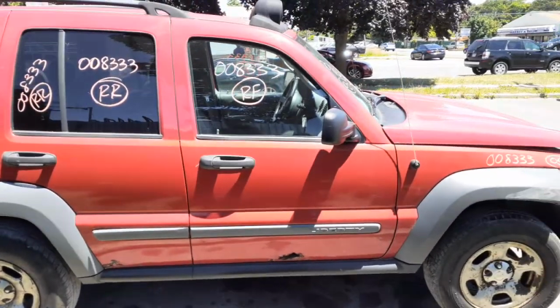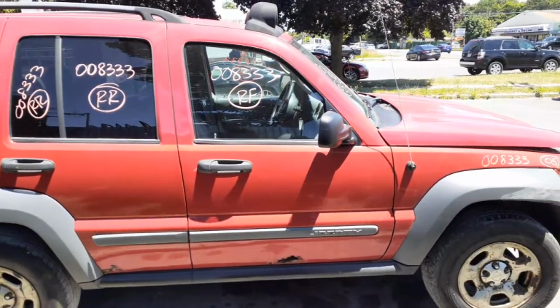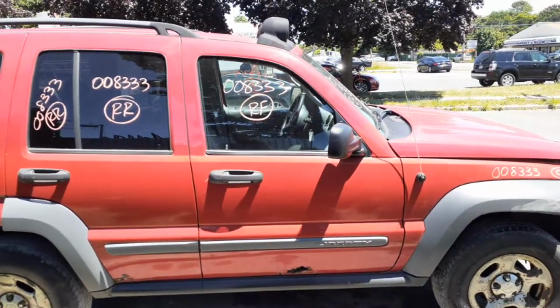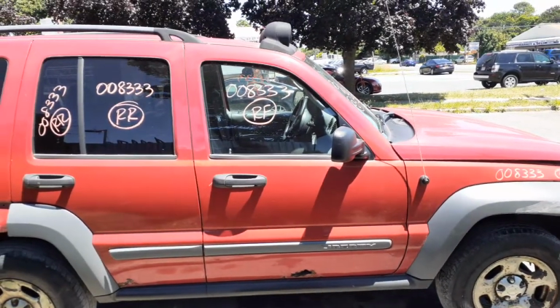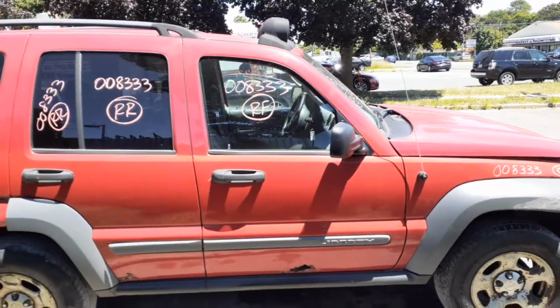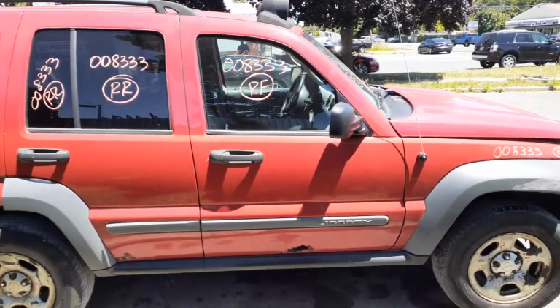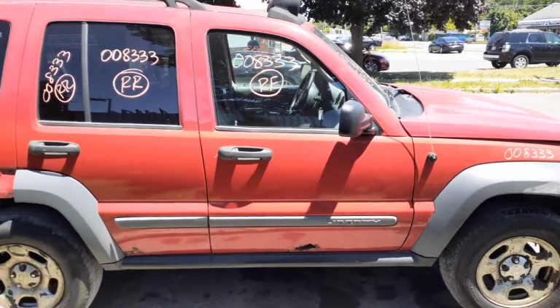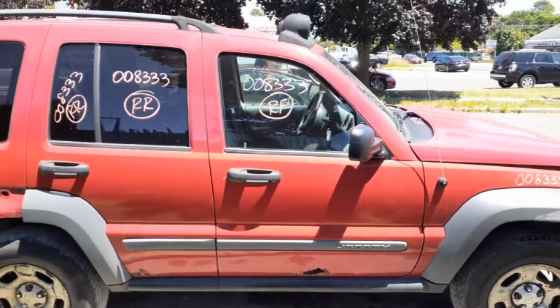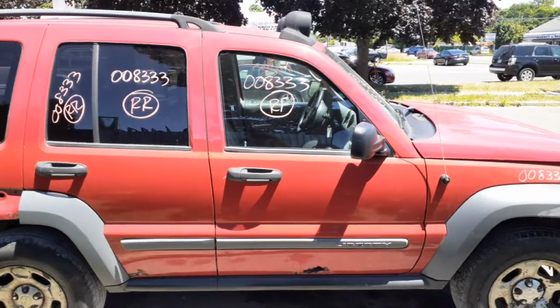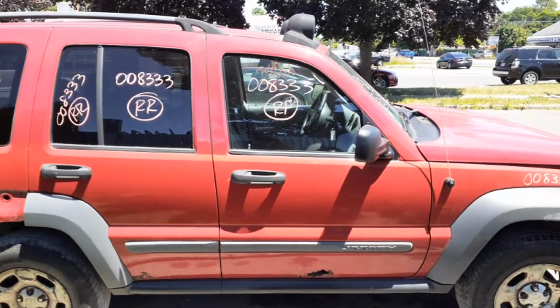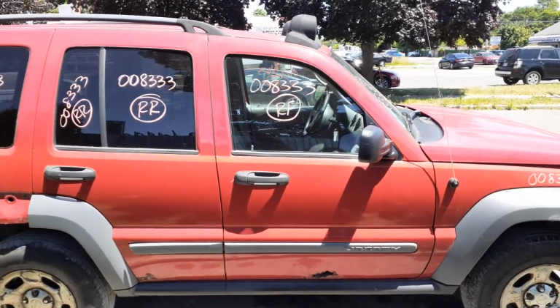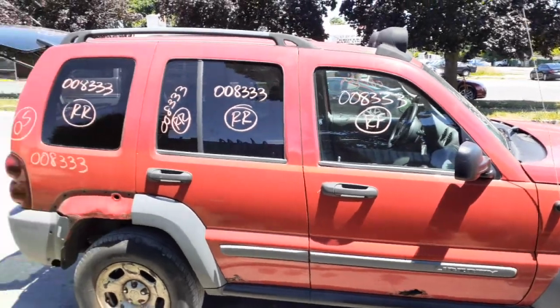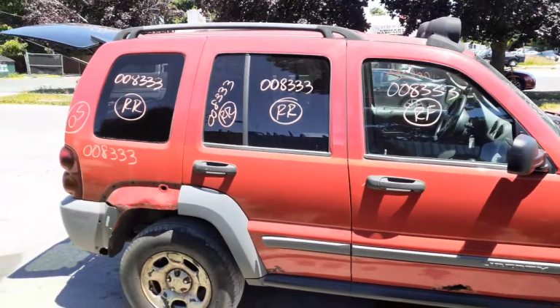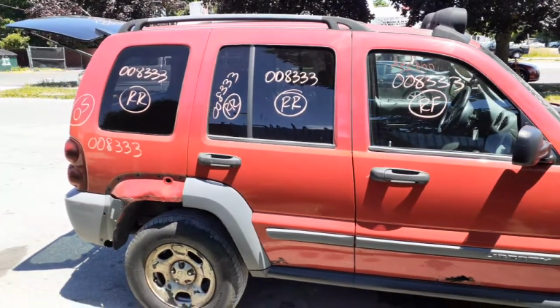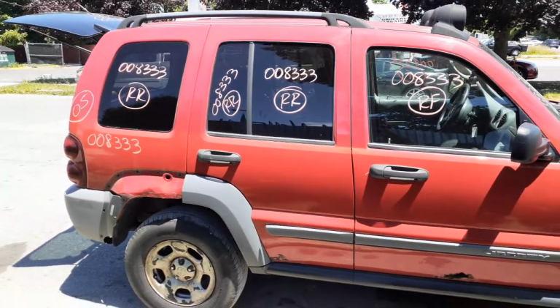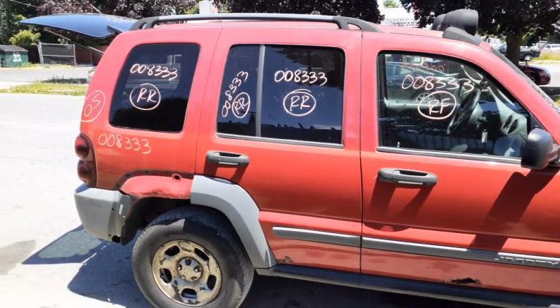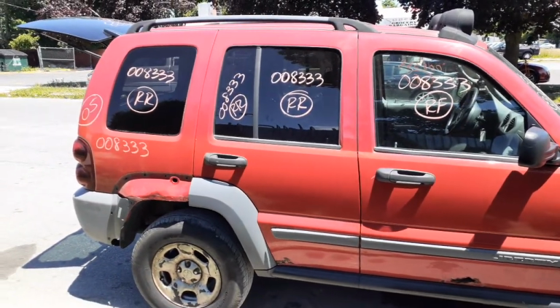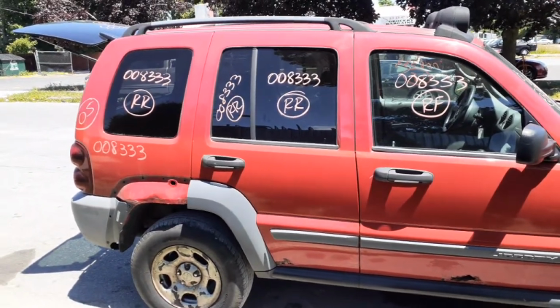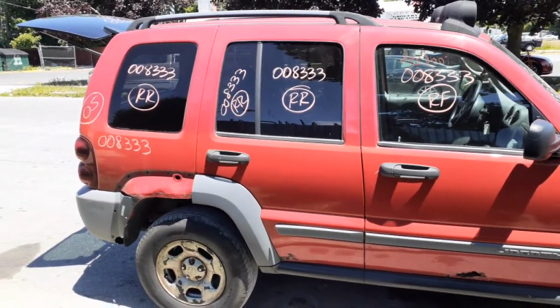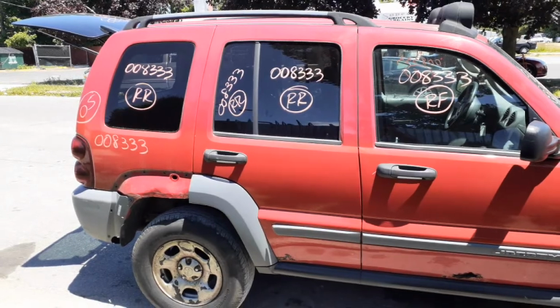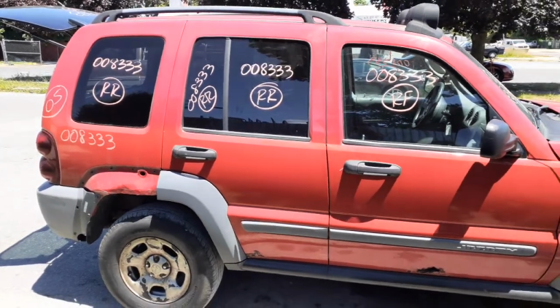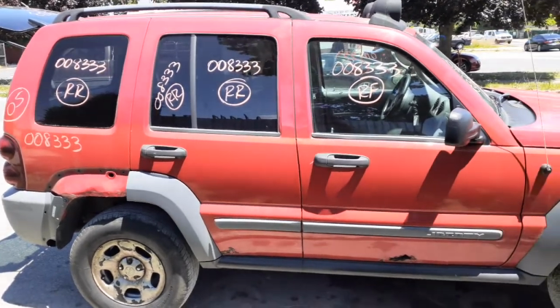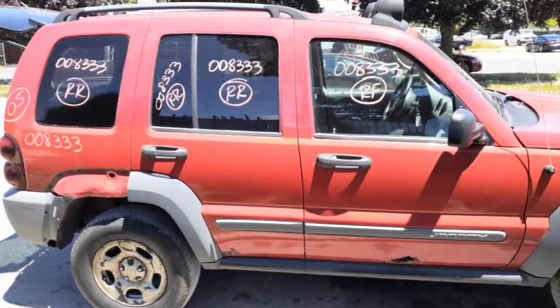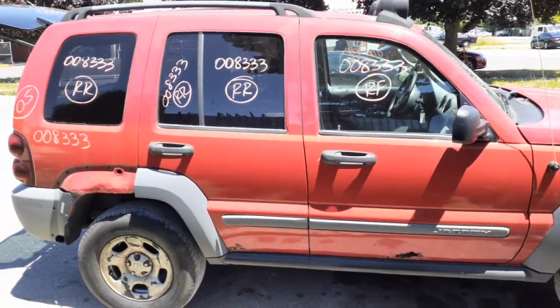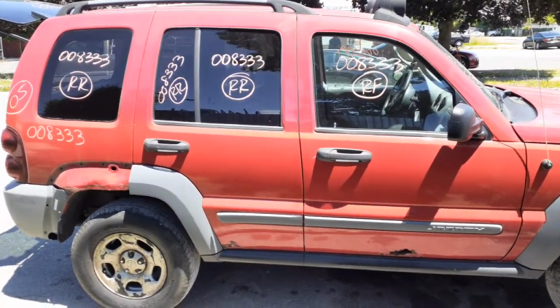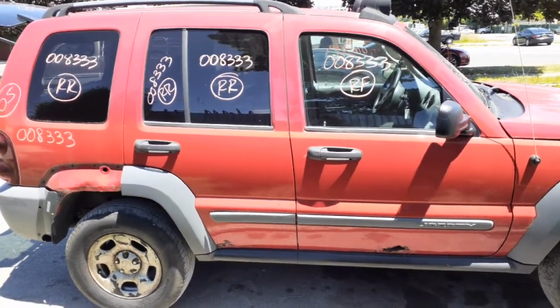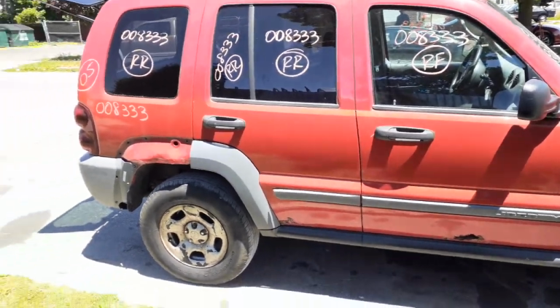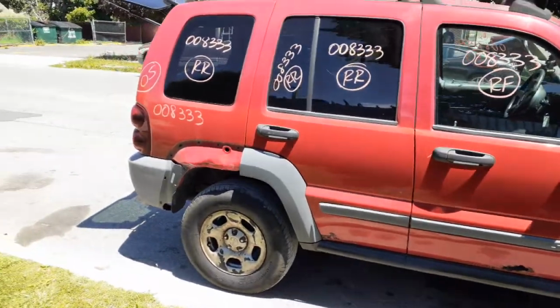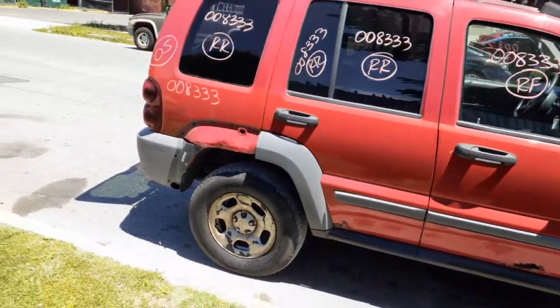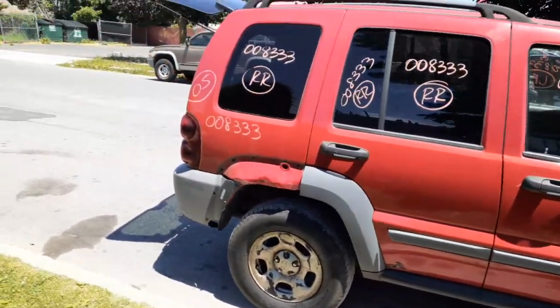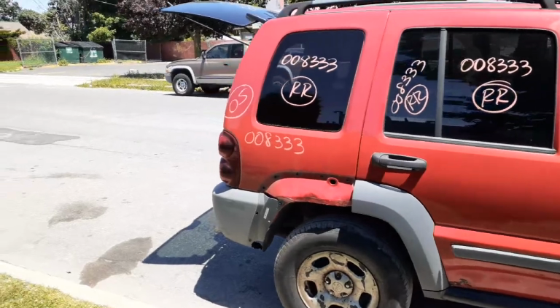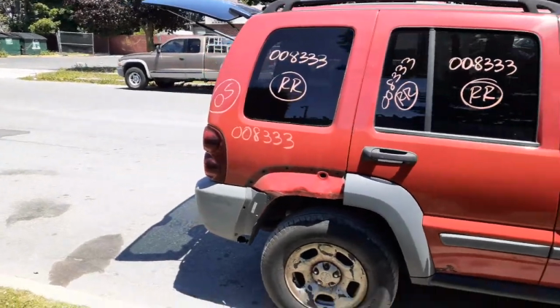Right side mirror, black textured power. Right front door glass and right rear door glass are privacy tint, as you can see. Got both window regulators, right front and right rear. Got a right rear quarter glass — also privacy tint.